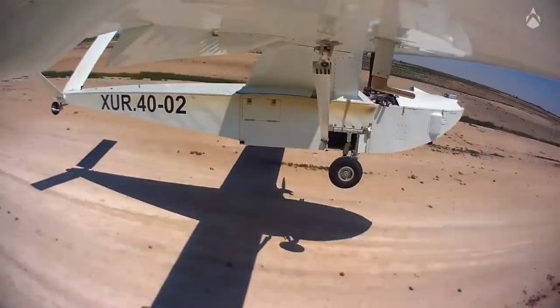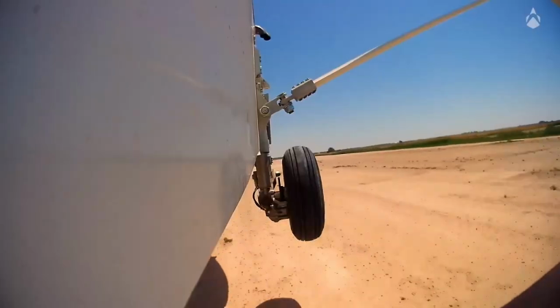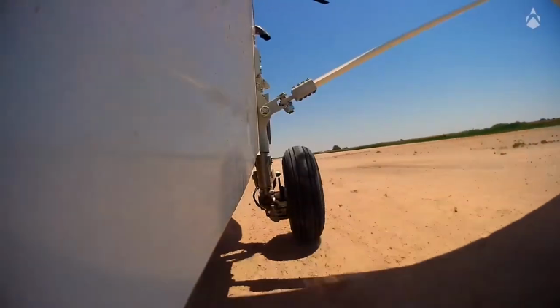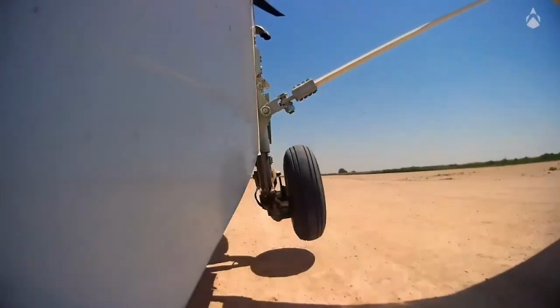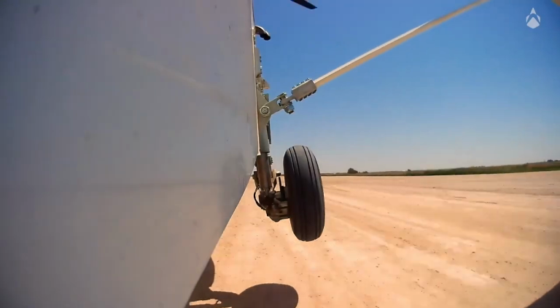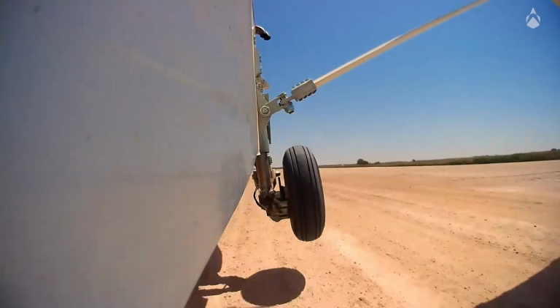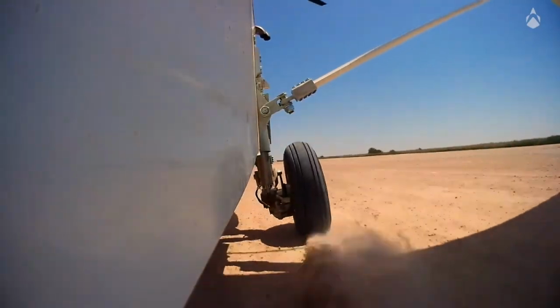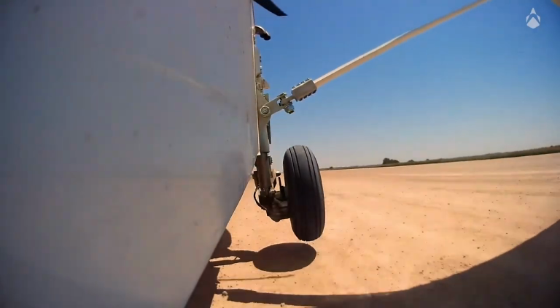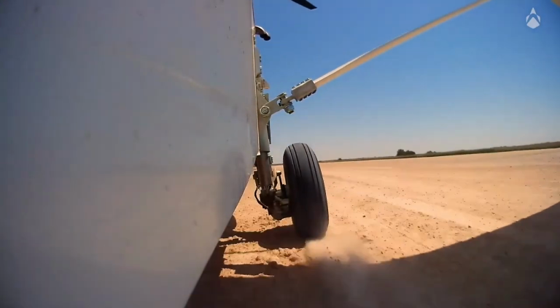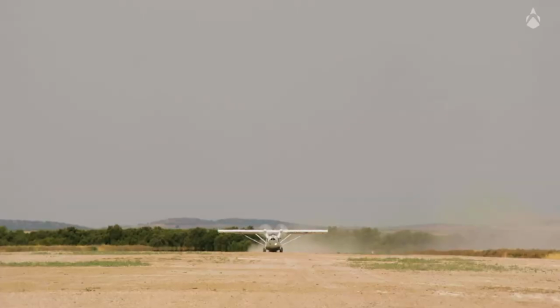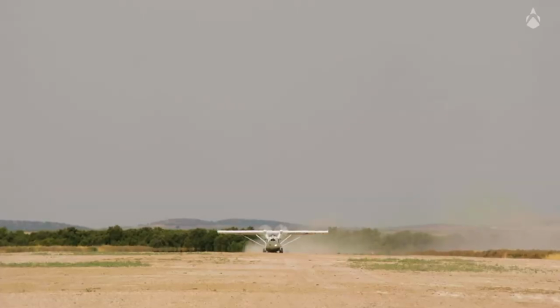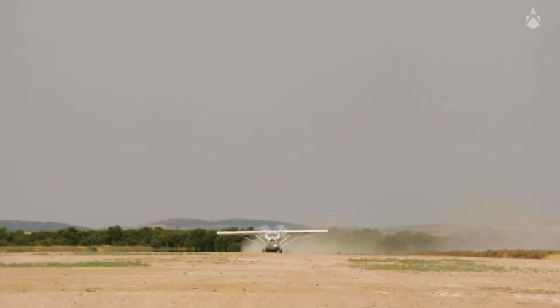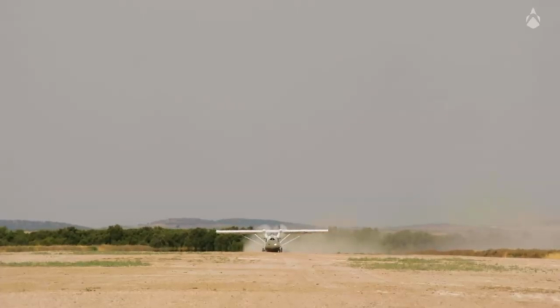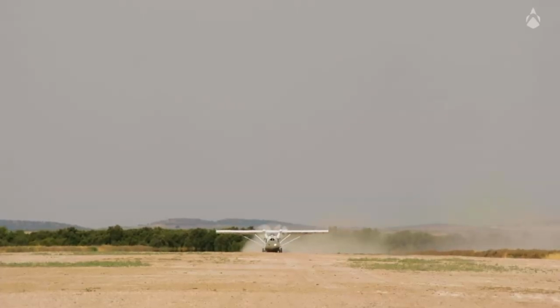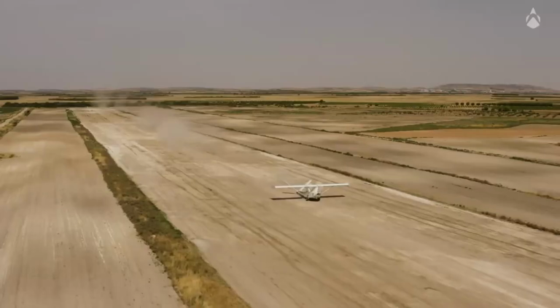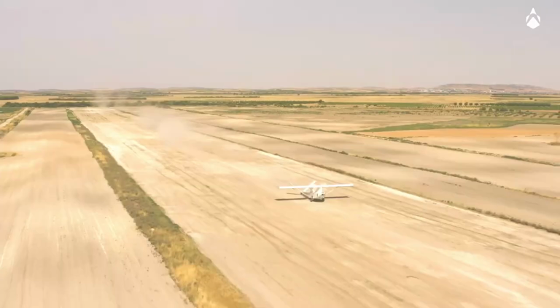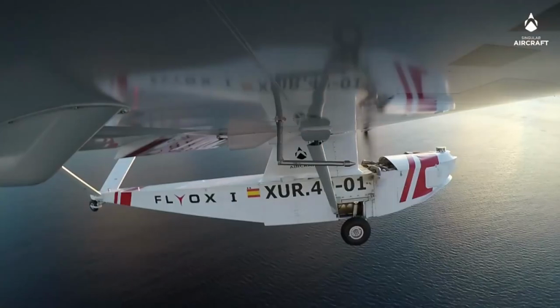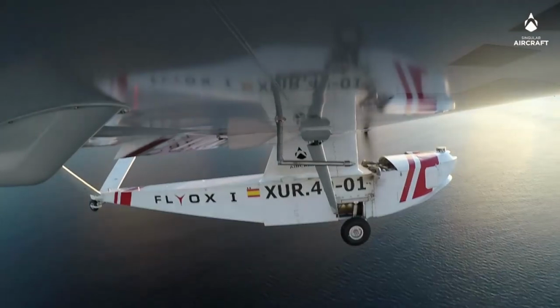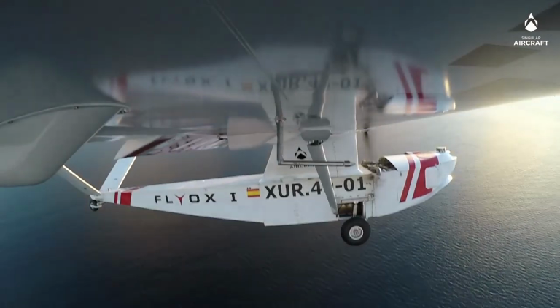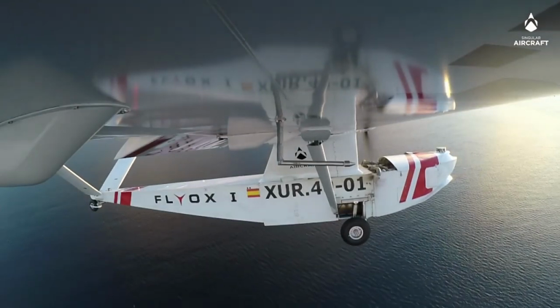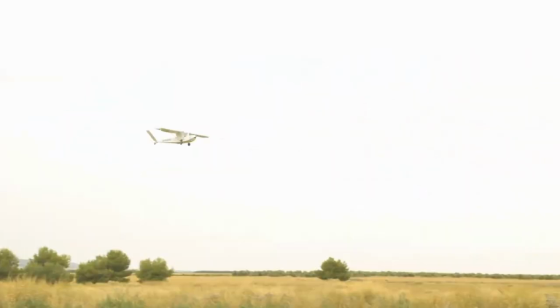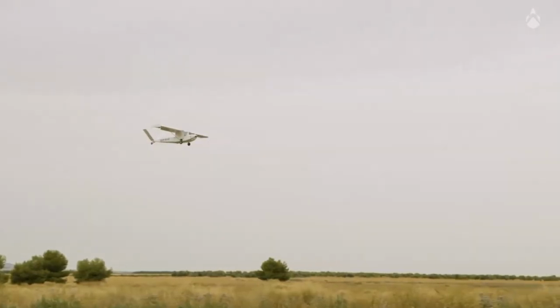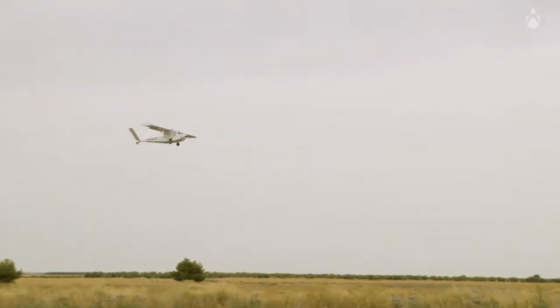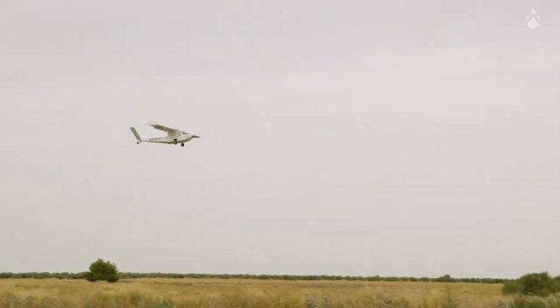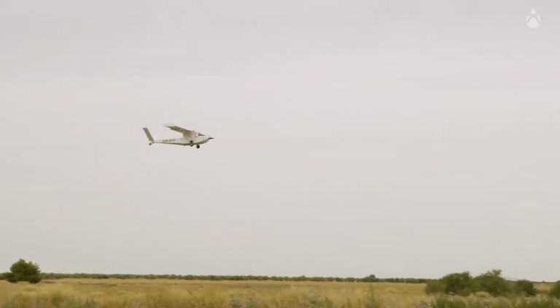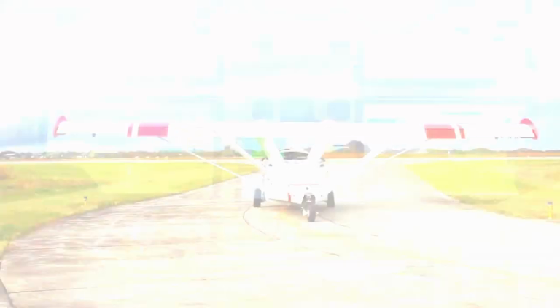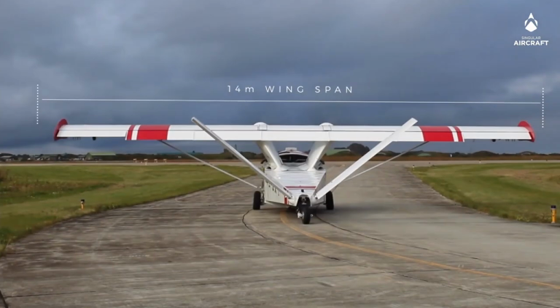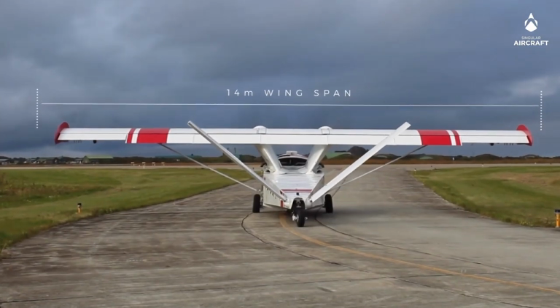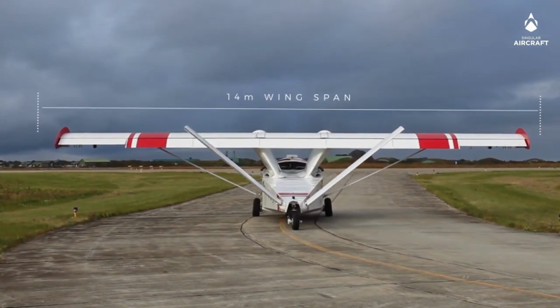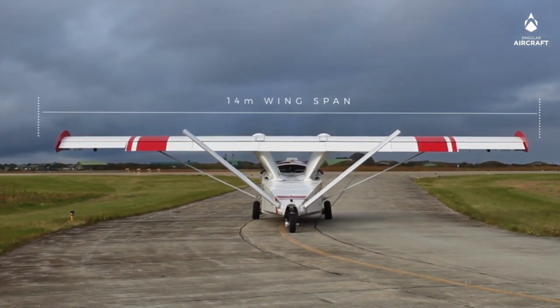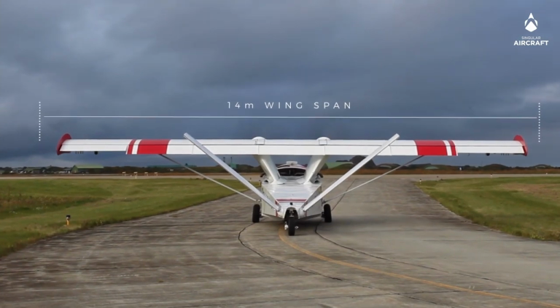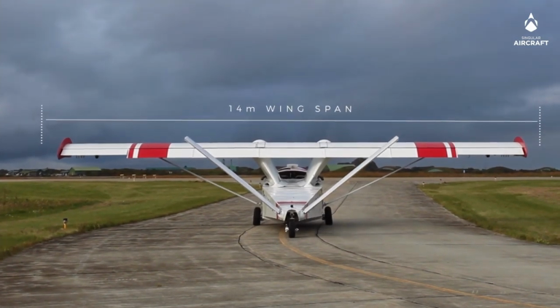The aircraft is set to be available in four different configurations: surveillance, firefighting, cargo, and agriculture, each coming with unique specs and features.